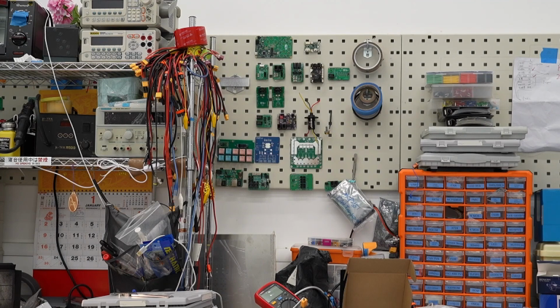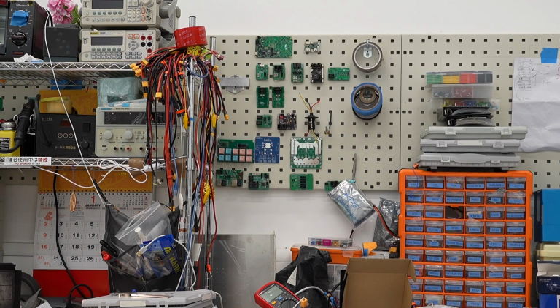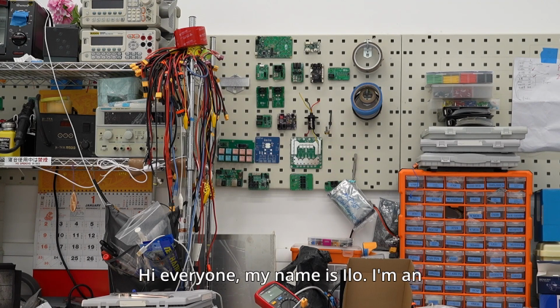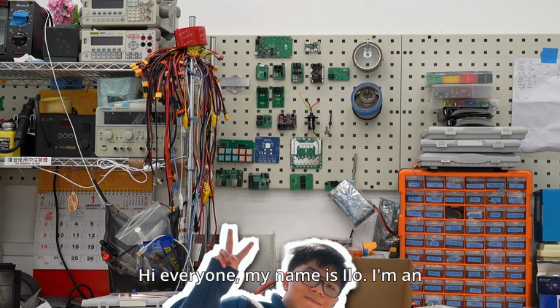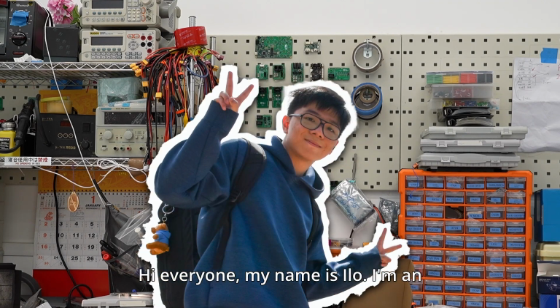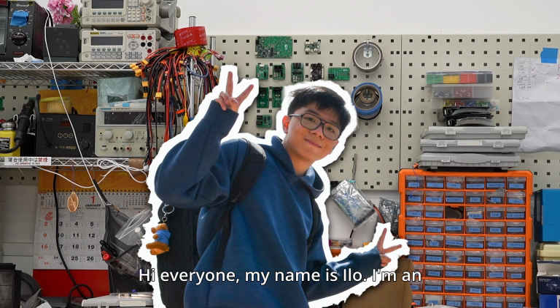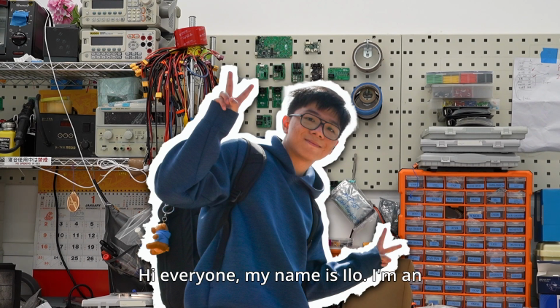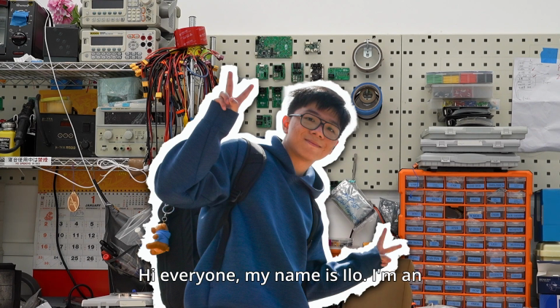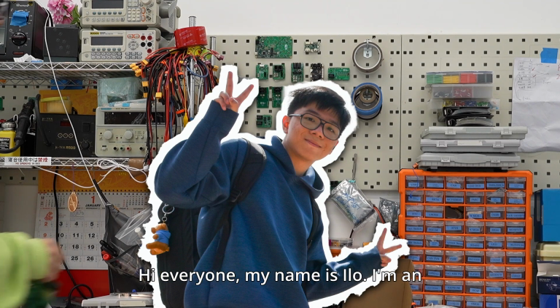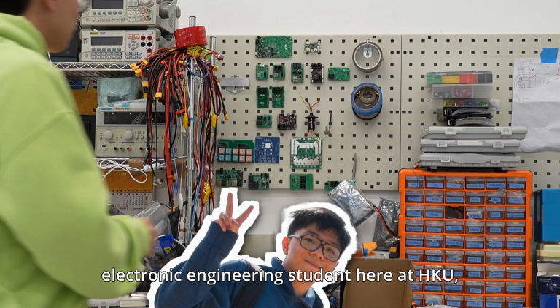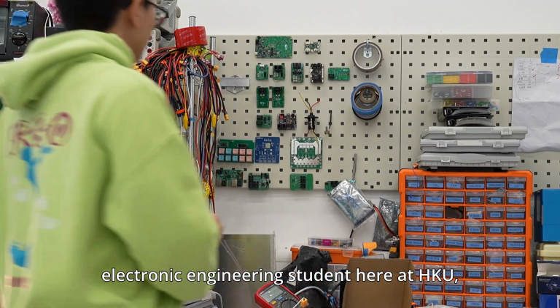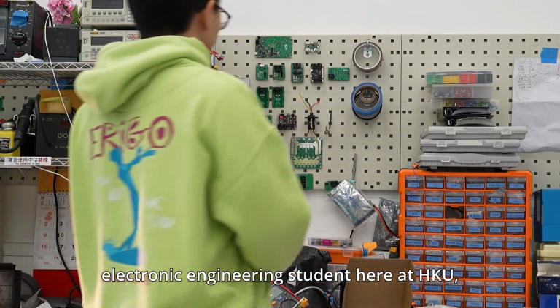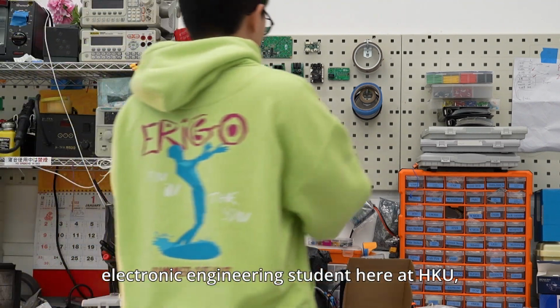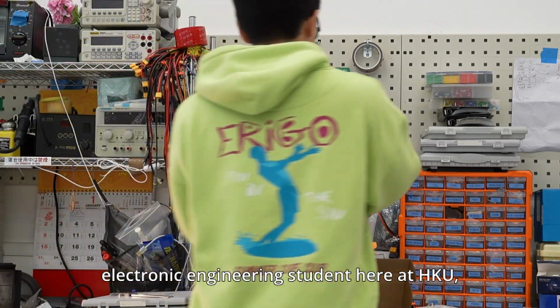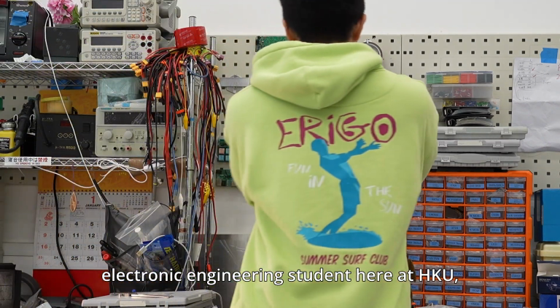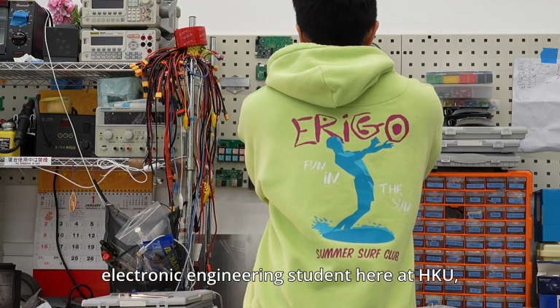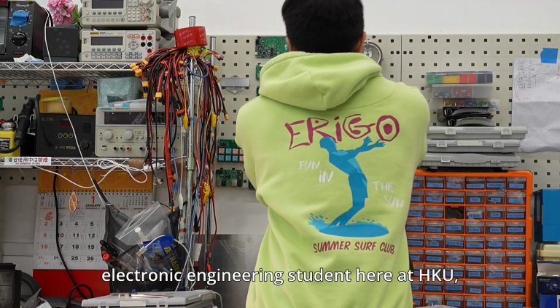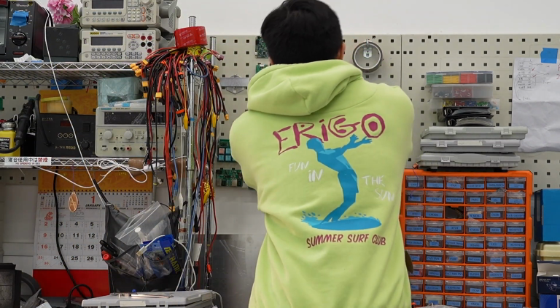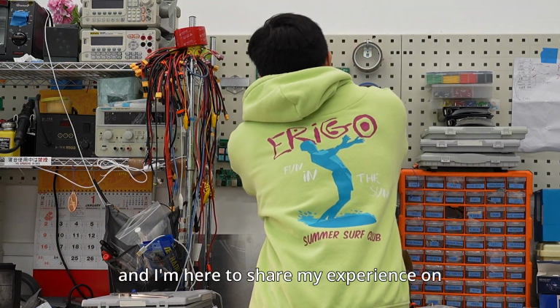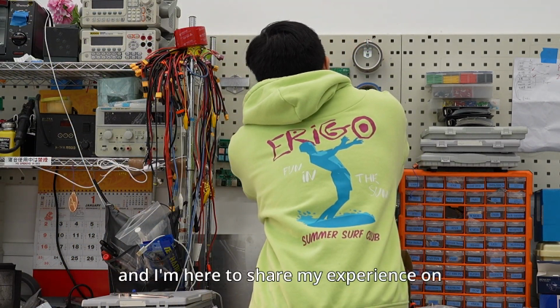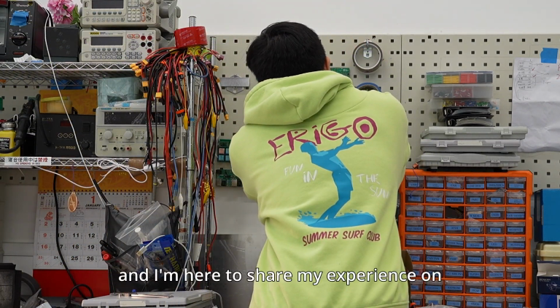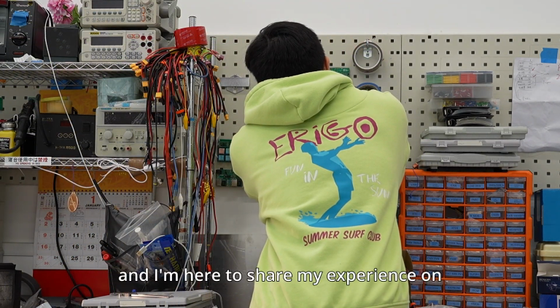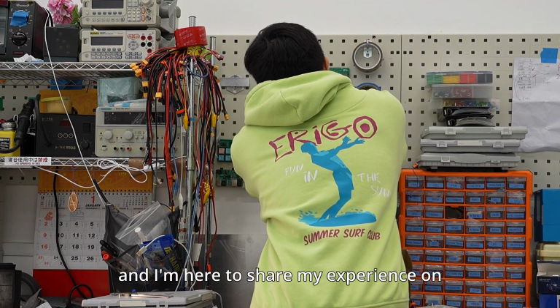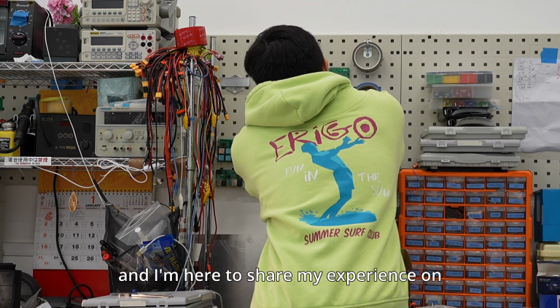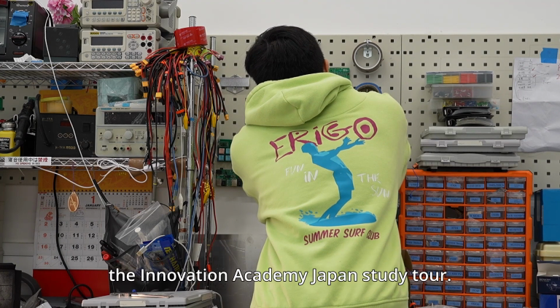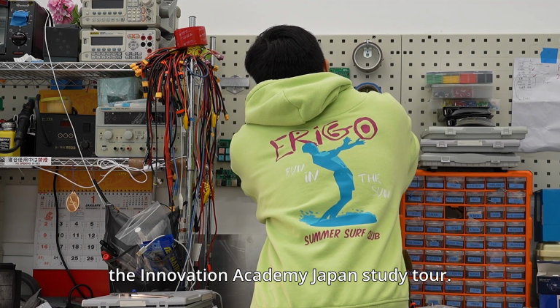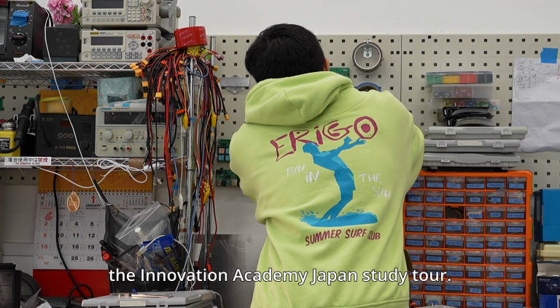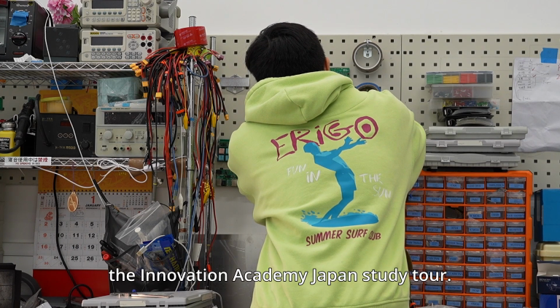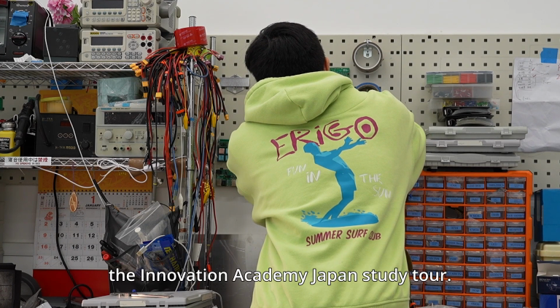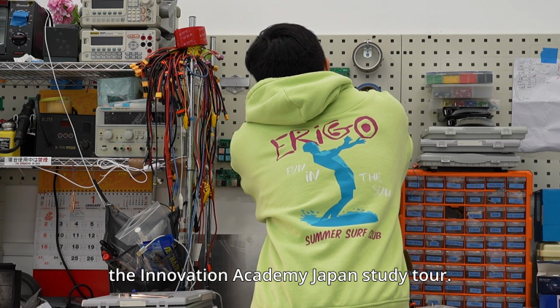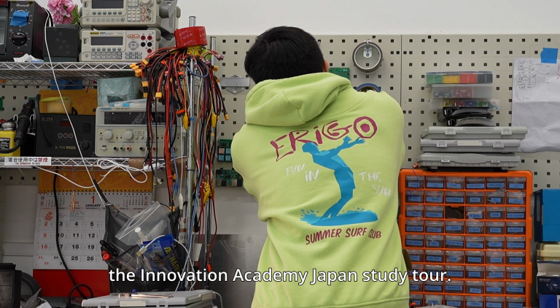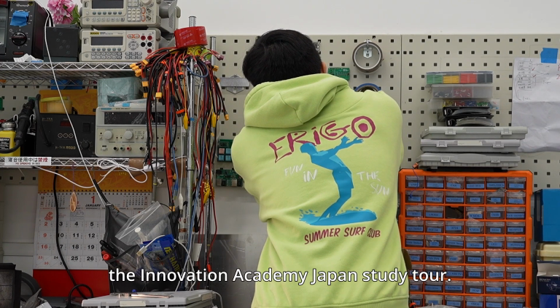Hi everyone, my name is Ilo. I'm an electronic engineering student here at HKU, and I'm here to share my experience on the Innovation Academy Japan Study Tour.